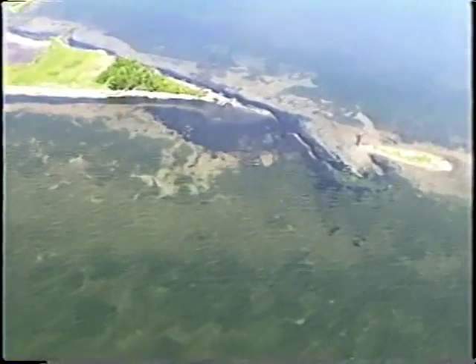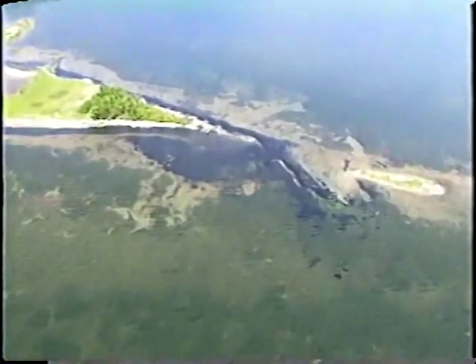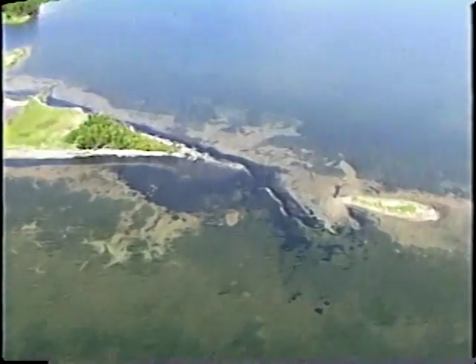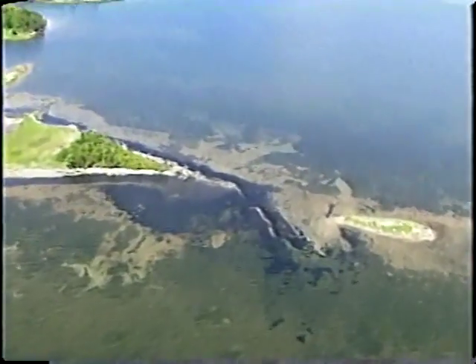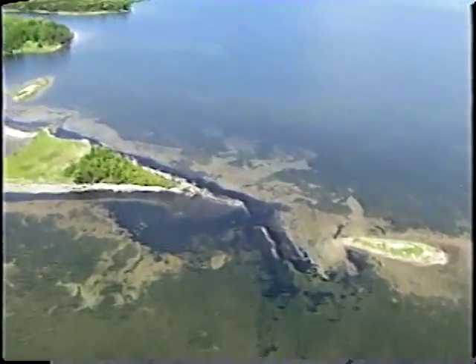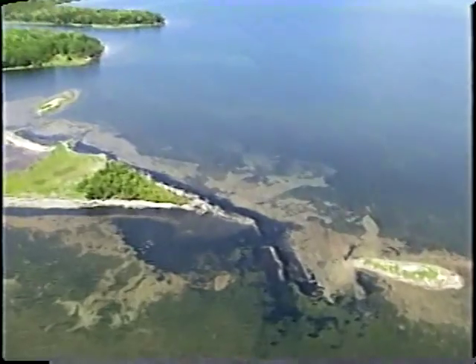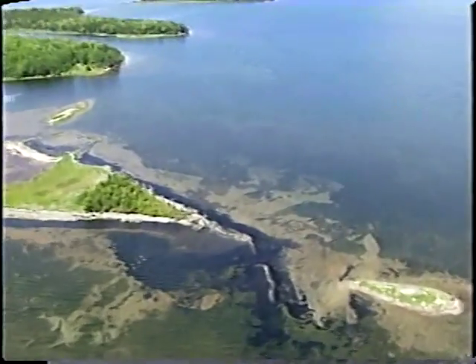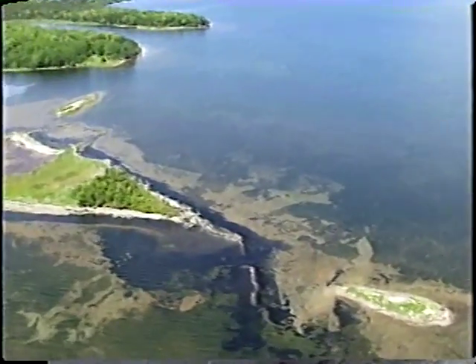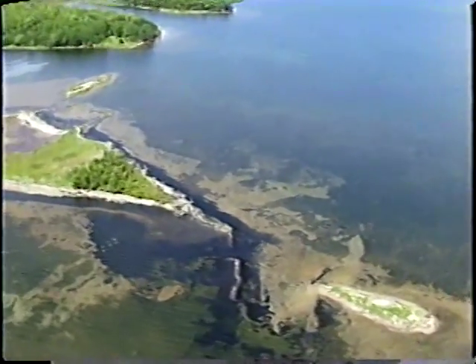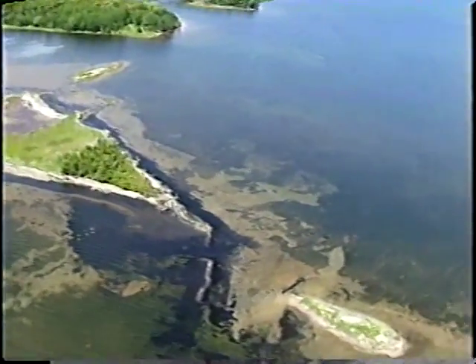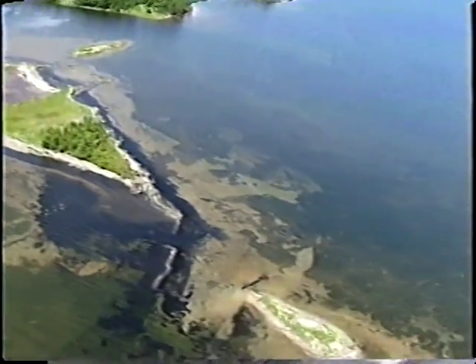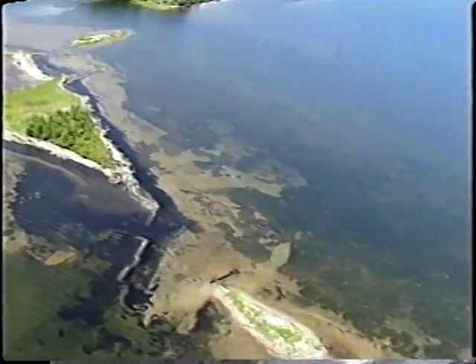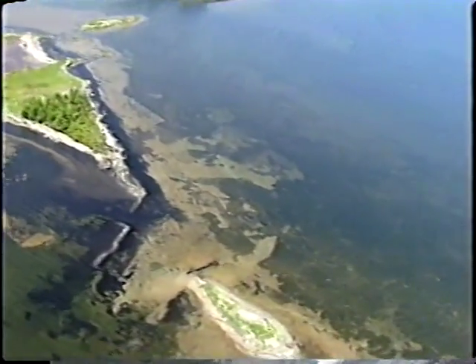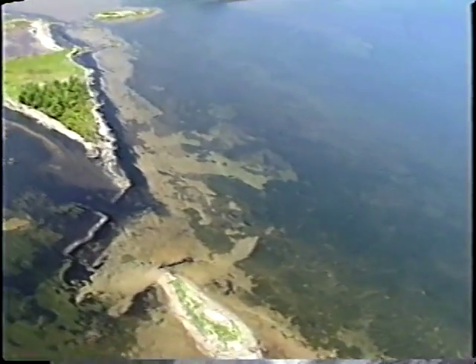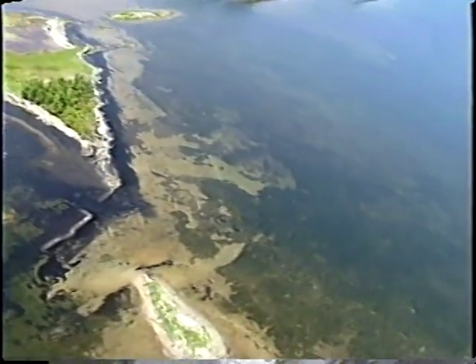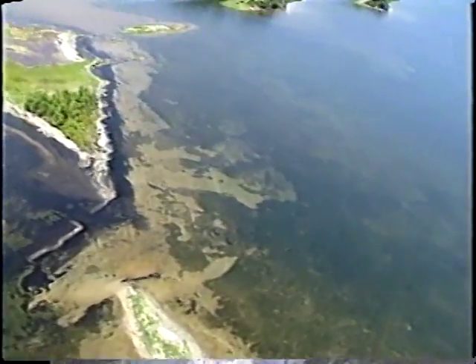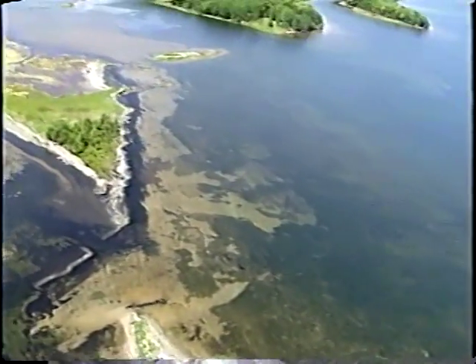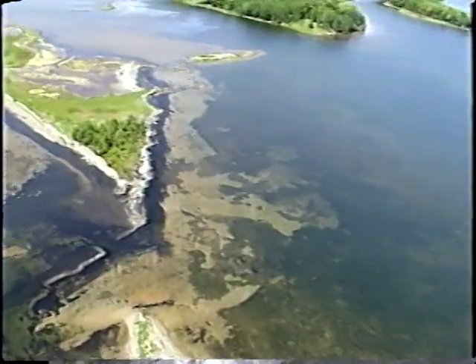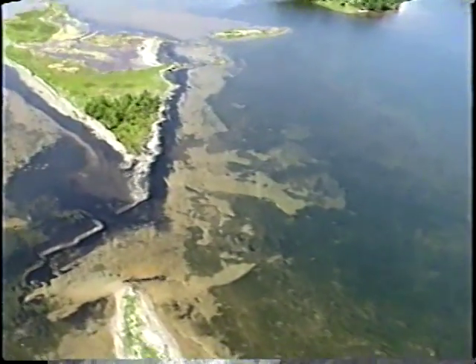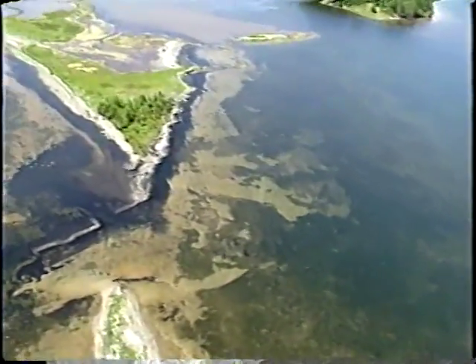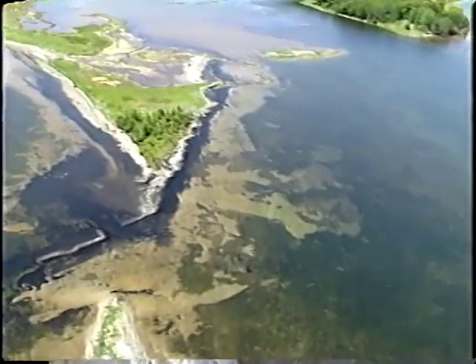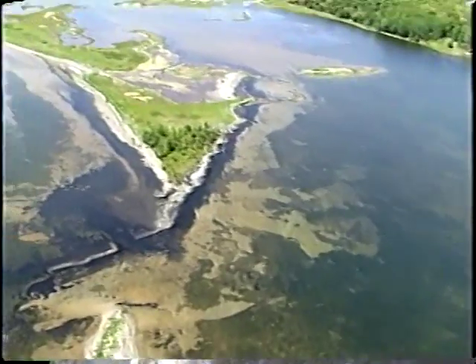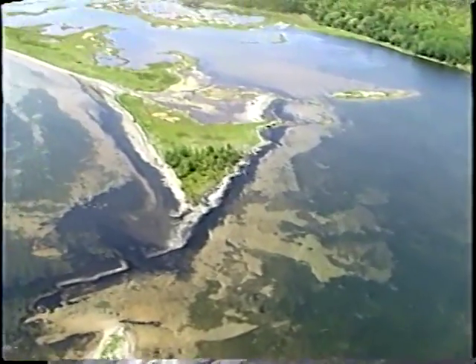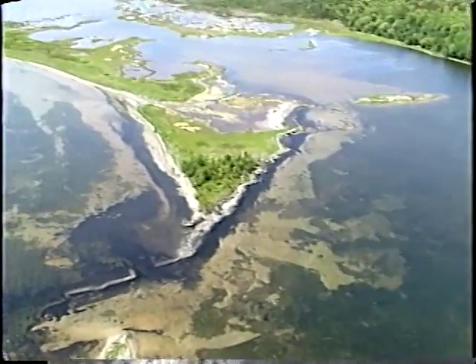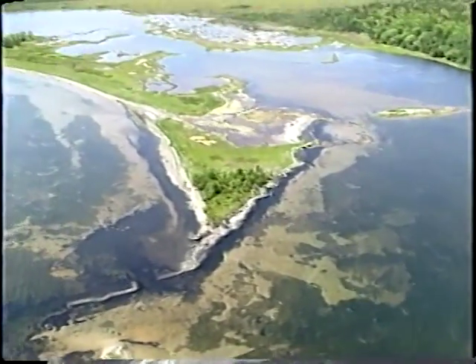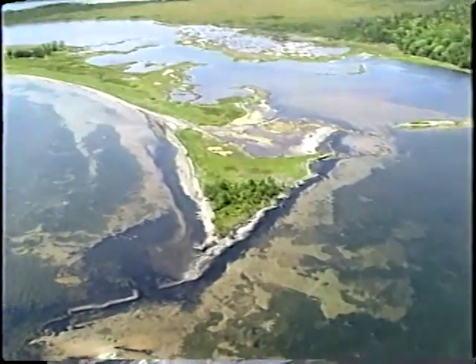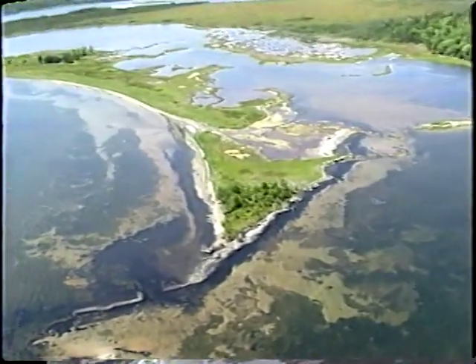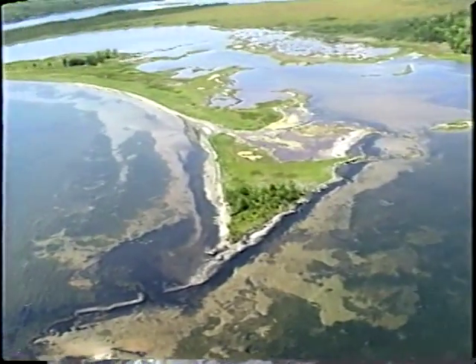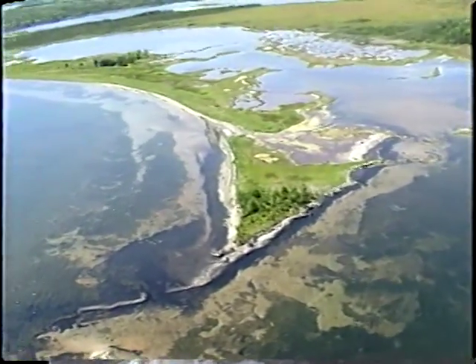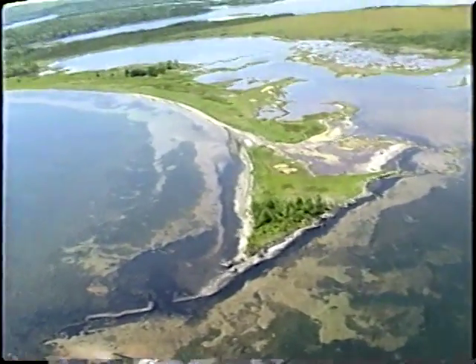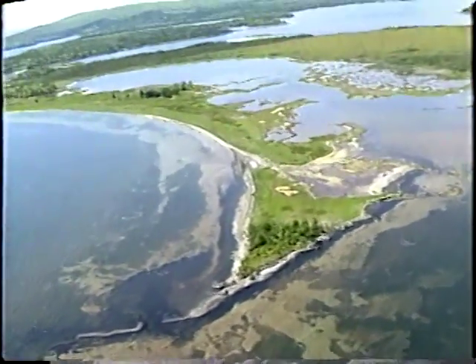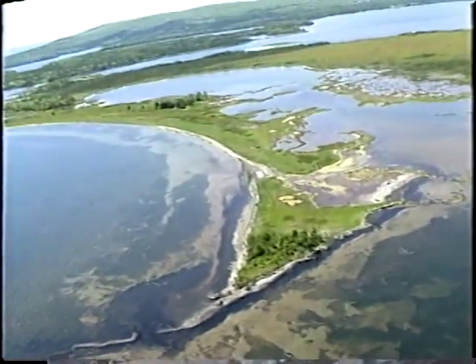We've just gone up towards Knoll Point now, heading around Boom Island. This is all part of the Malikawatch reserve — a very beautiful spot.